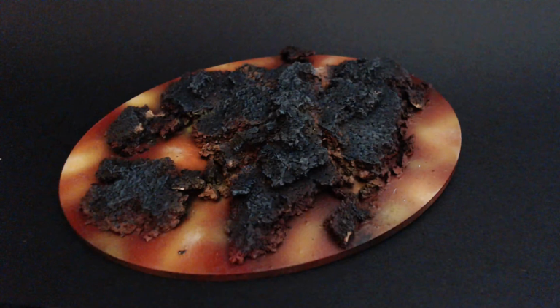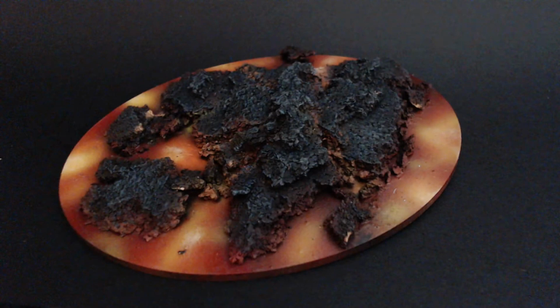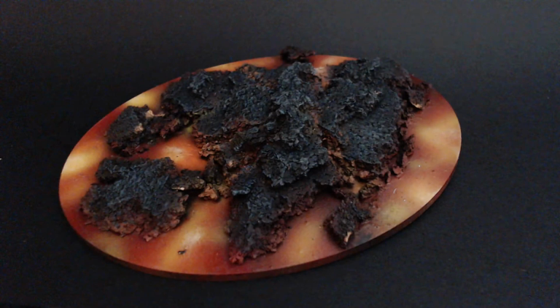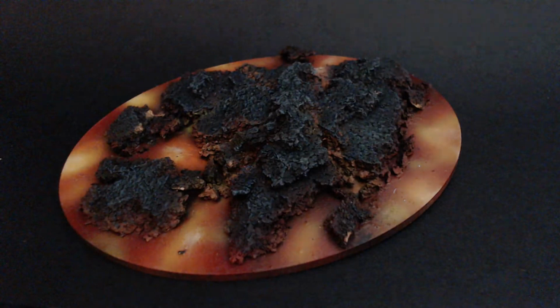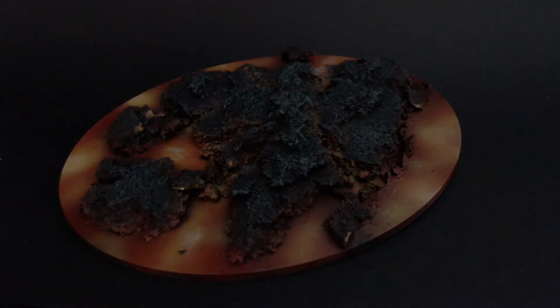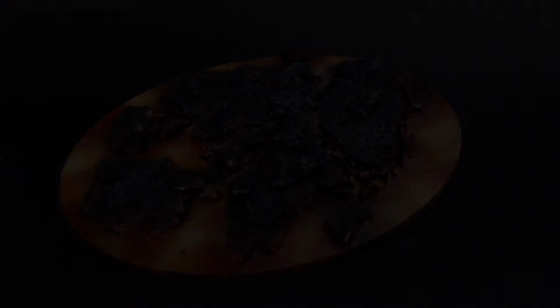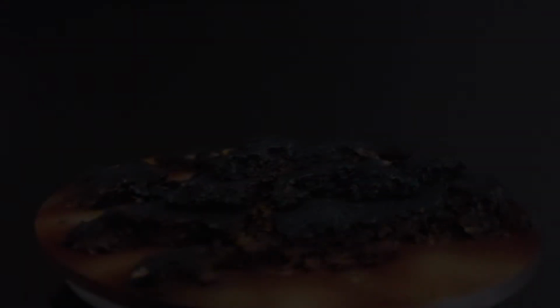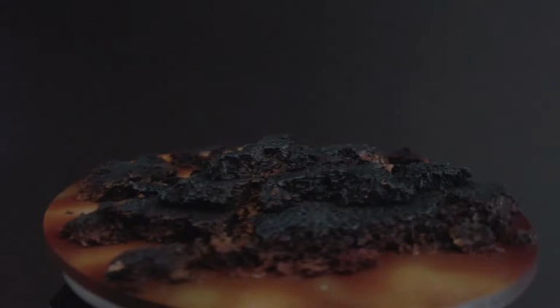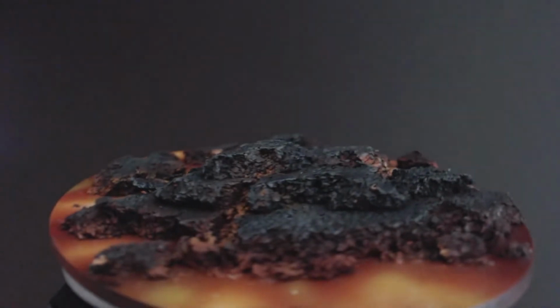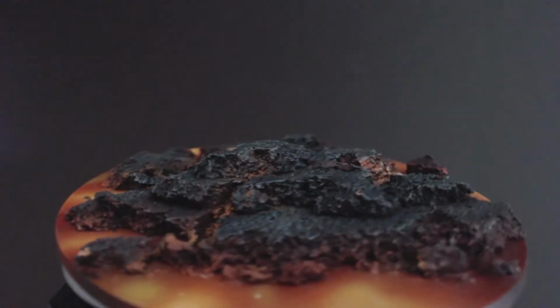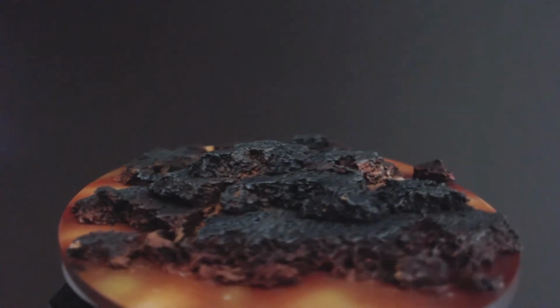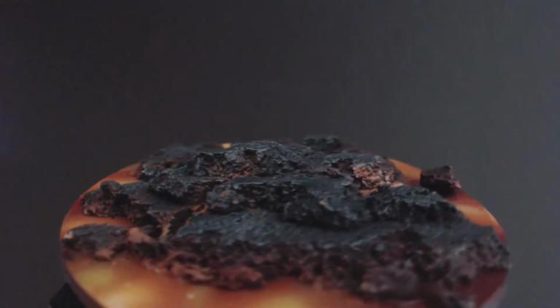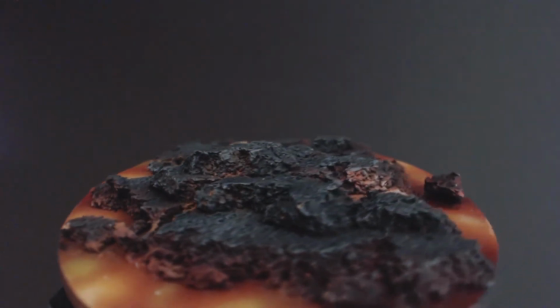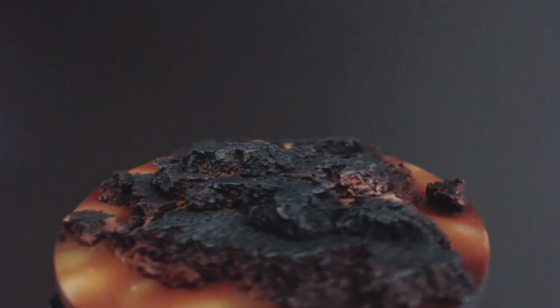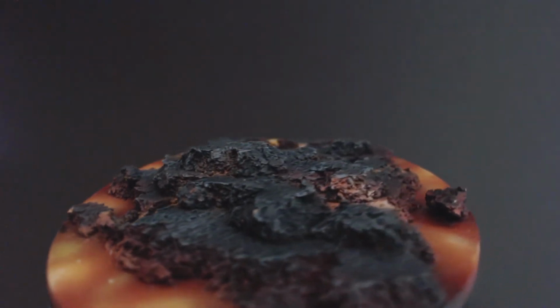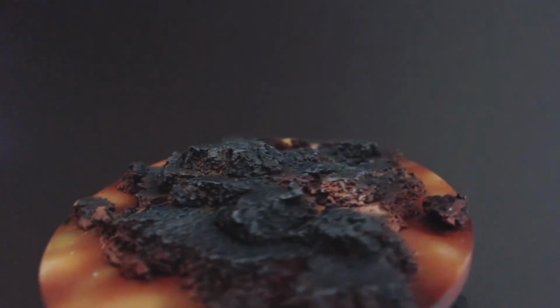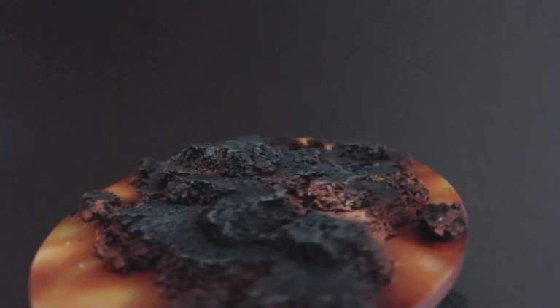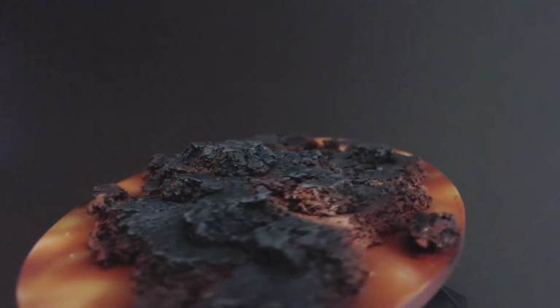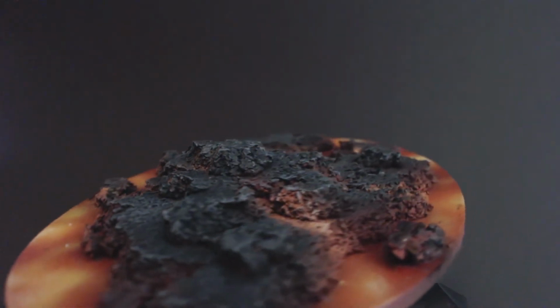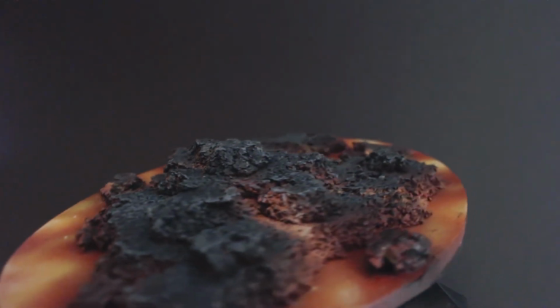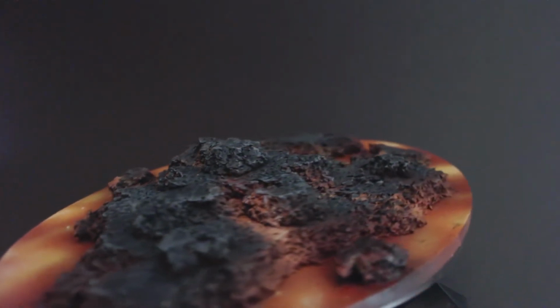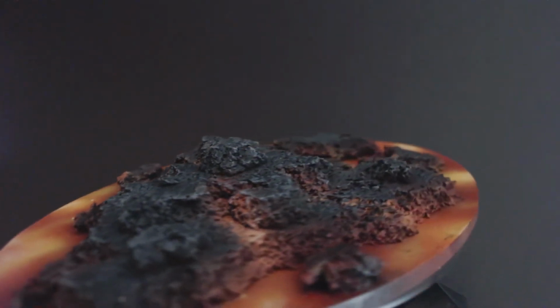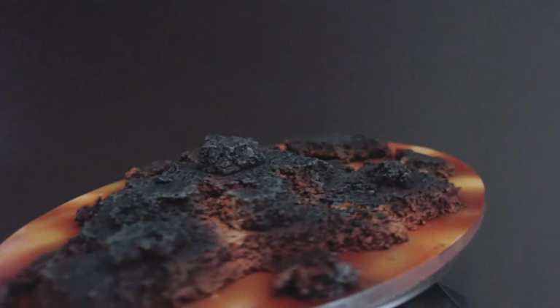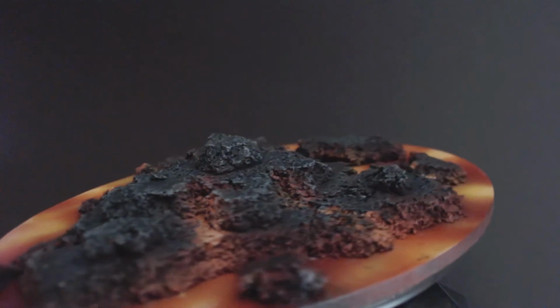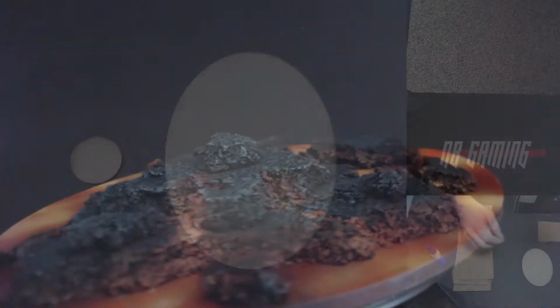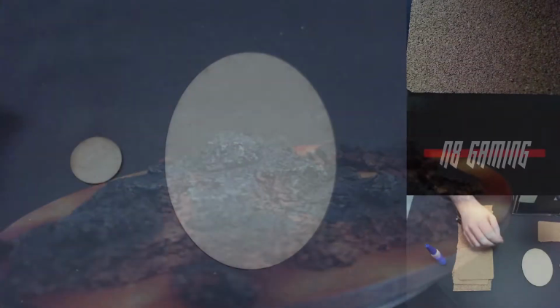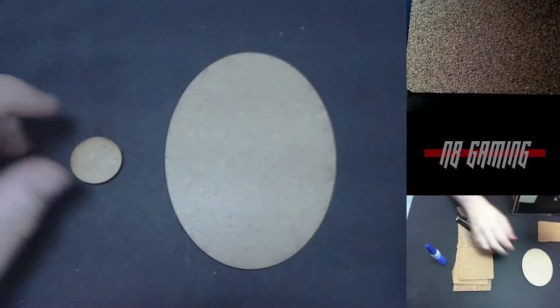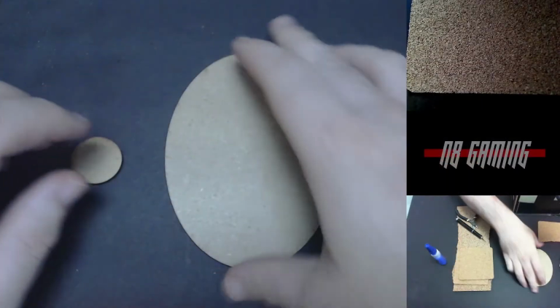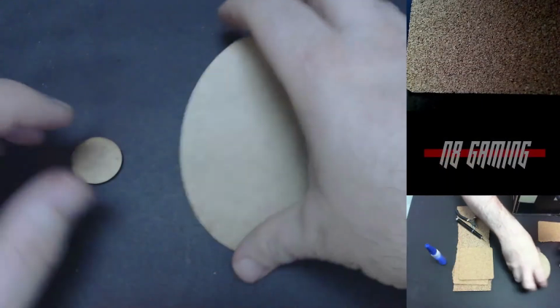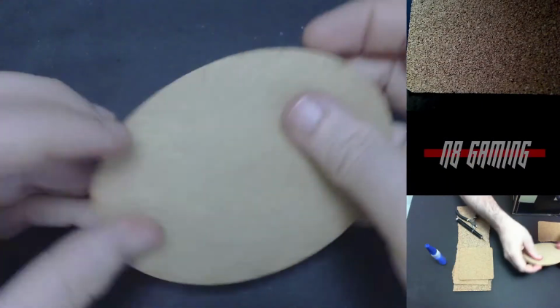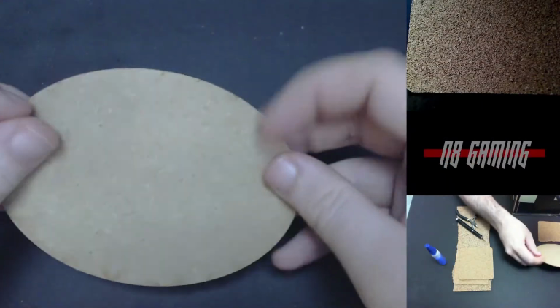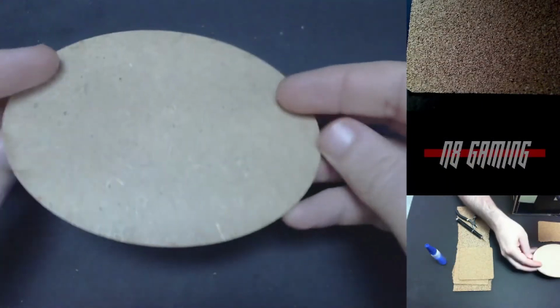Hey everyone, today we're going to be working on some lava bases. These are the bases I used for my Chaos Dwarf Army. I did them all in one big batch so after I was done painting my models I could just glue them on the bases.